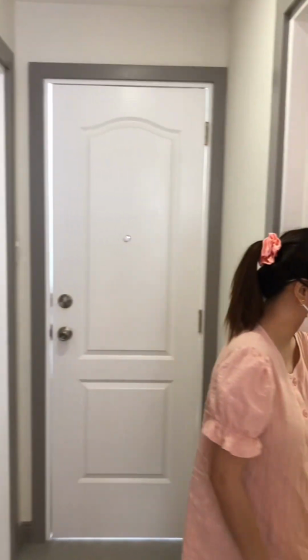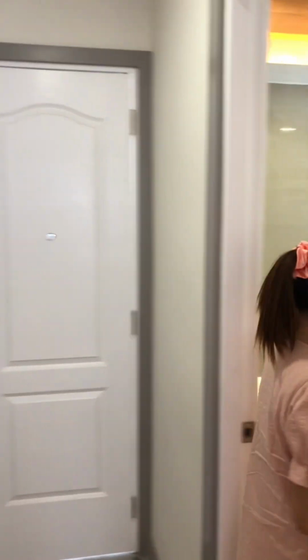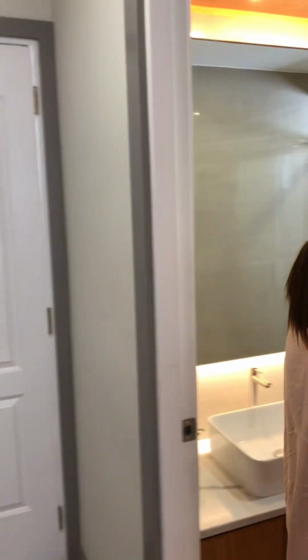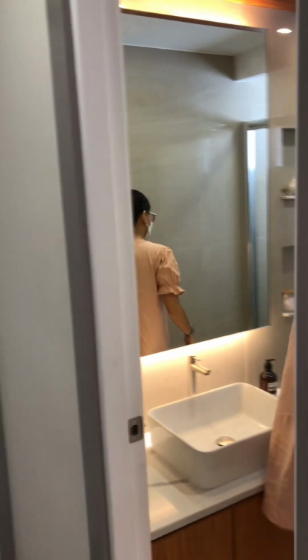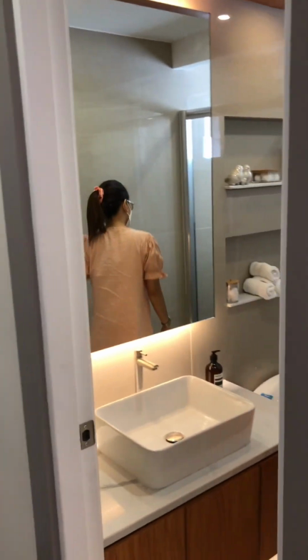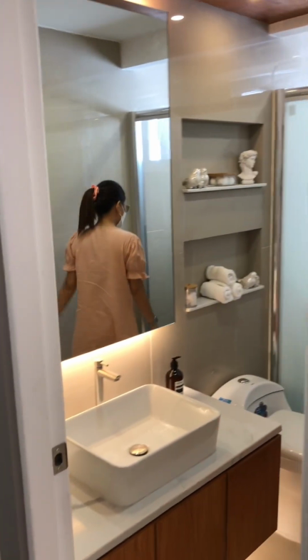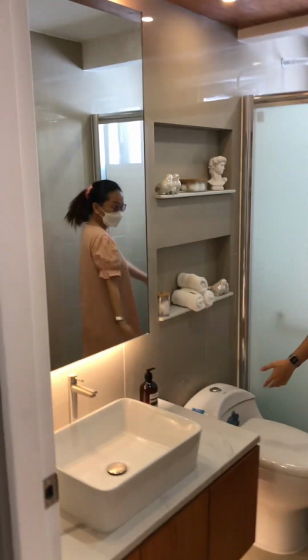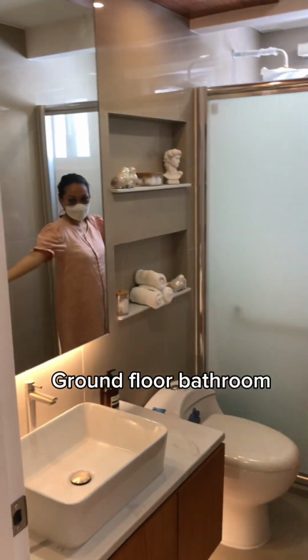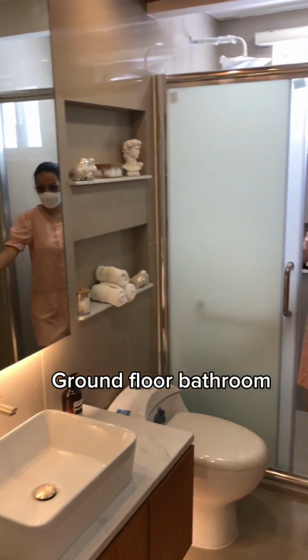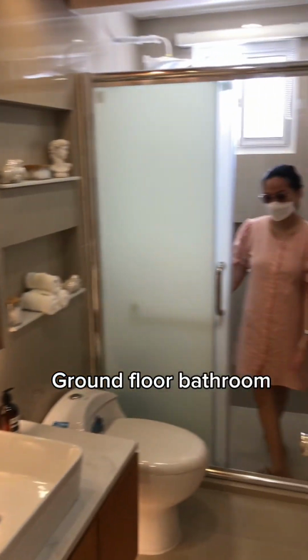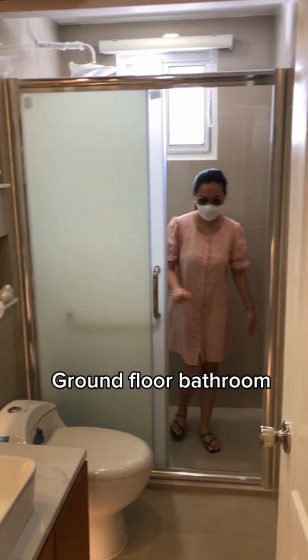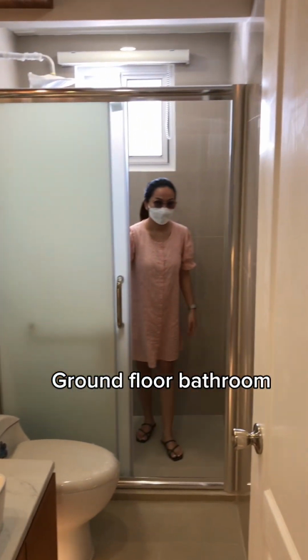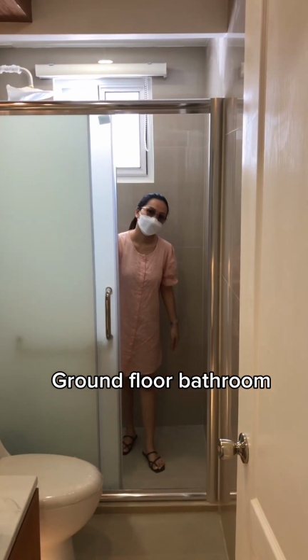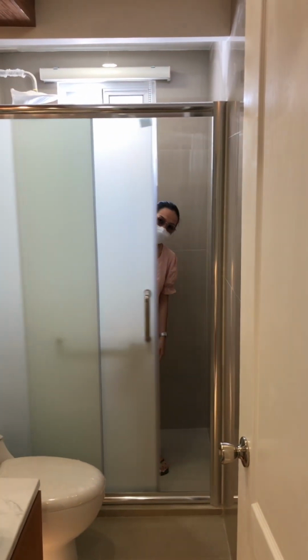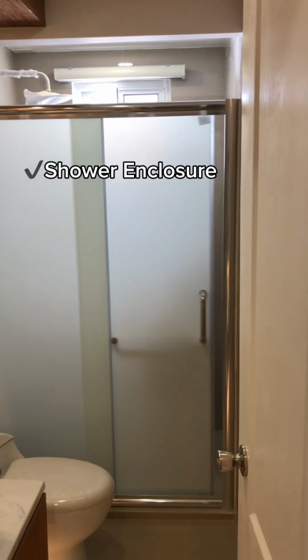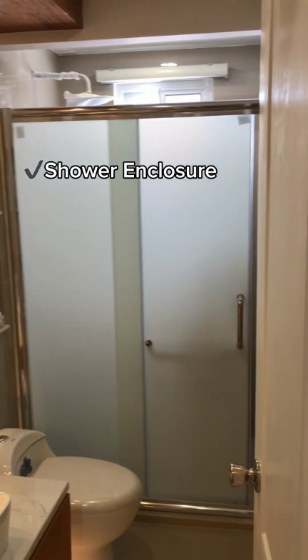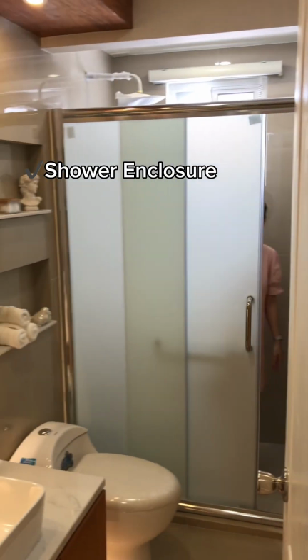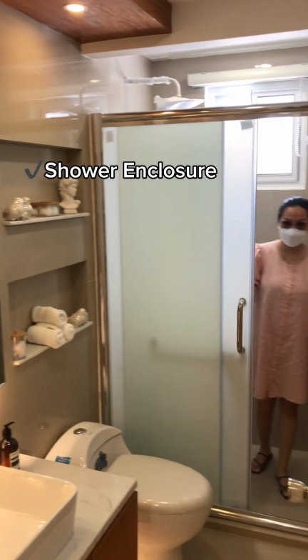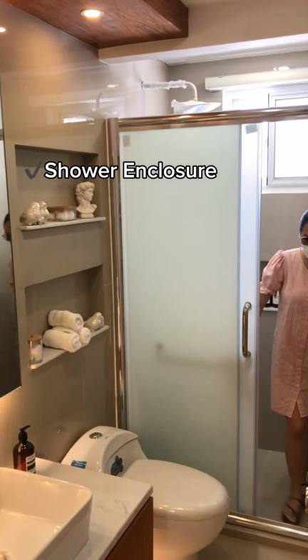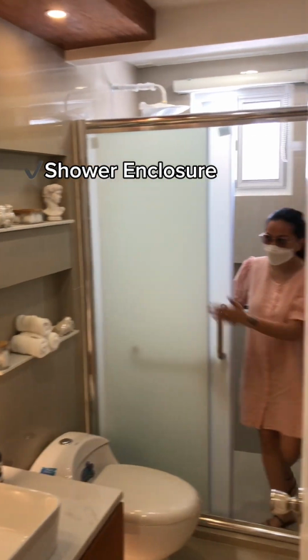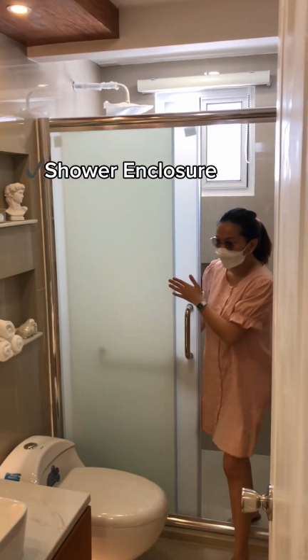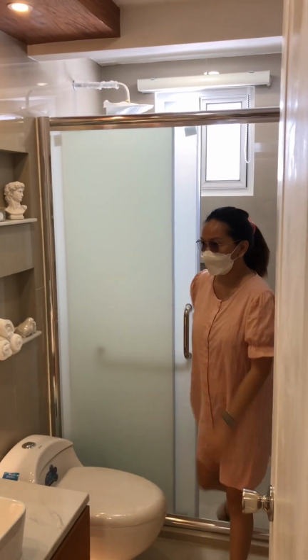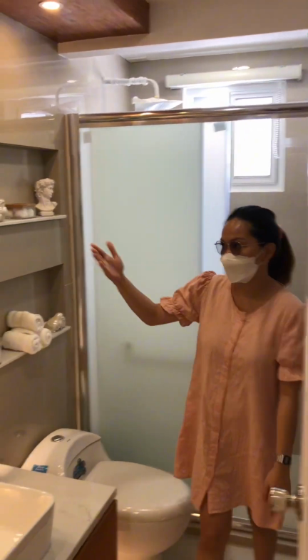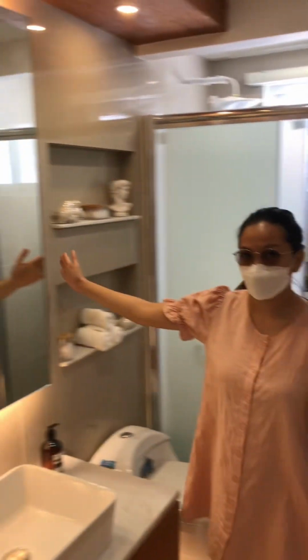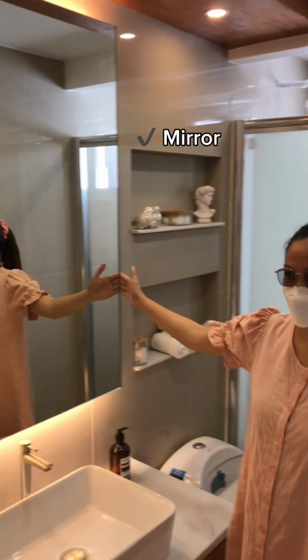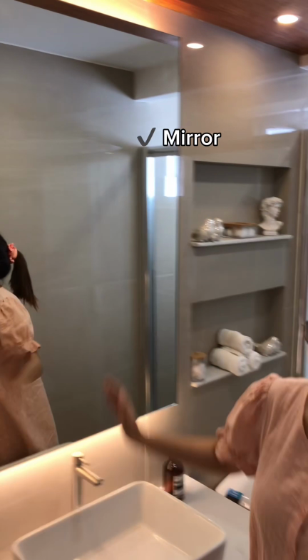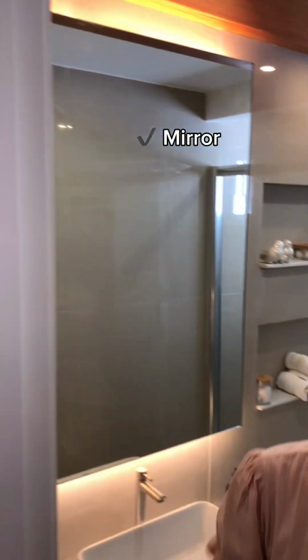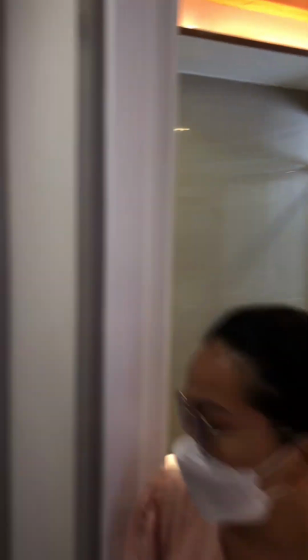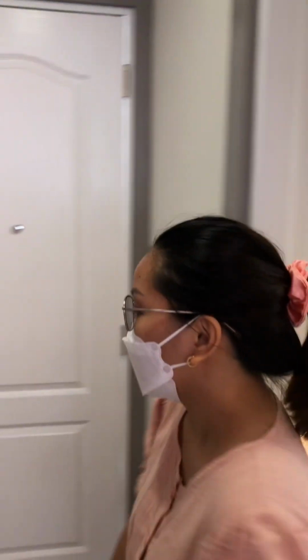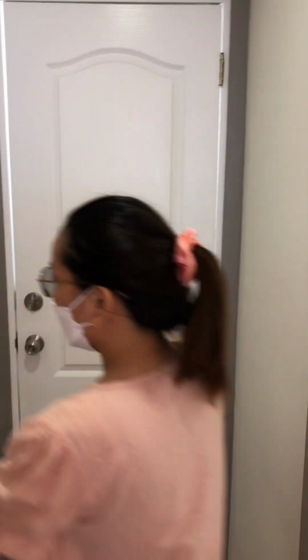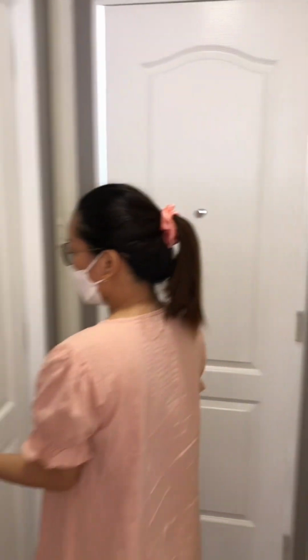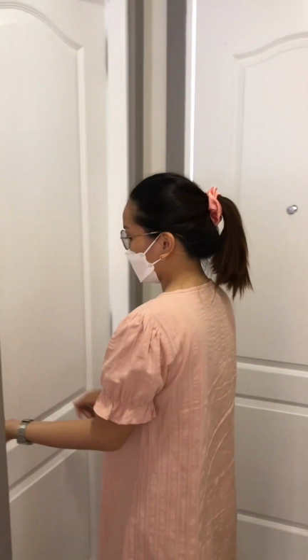The next one we have here is the bathroom at the ground floor. This shower enclosure is included. The mirror and the sink are included — everything that is fixed in the bathroom.